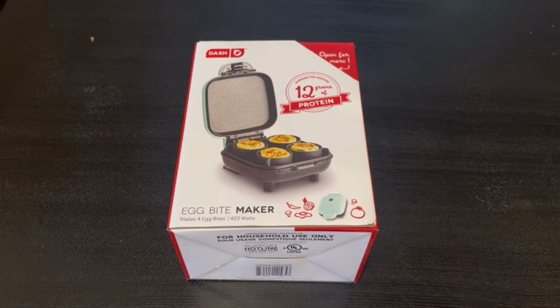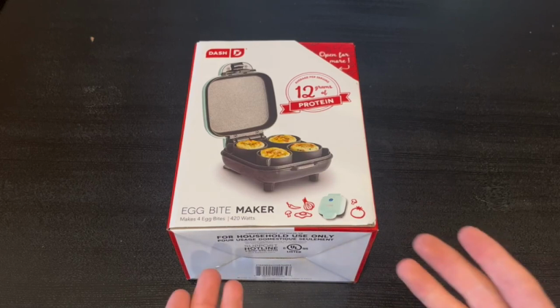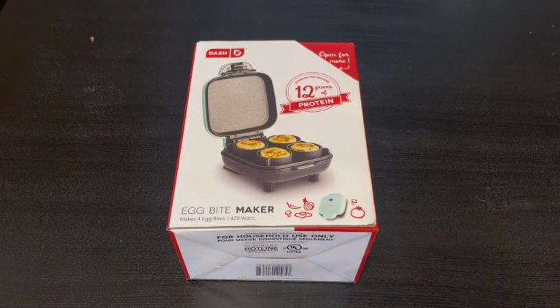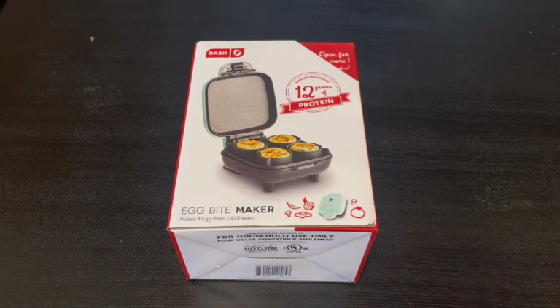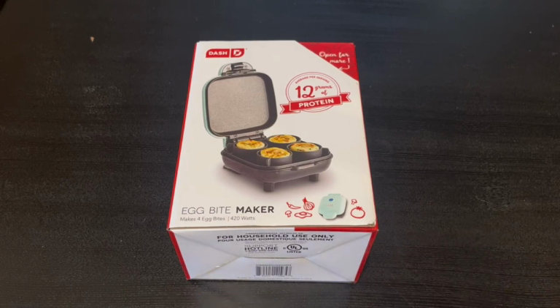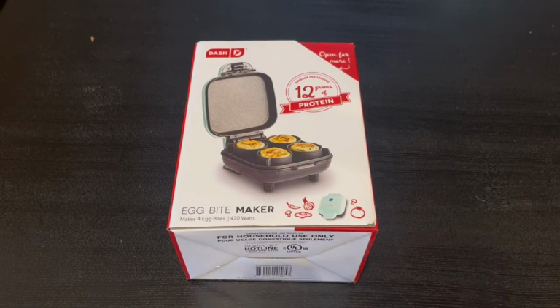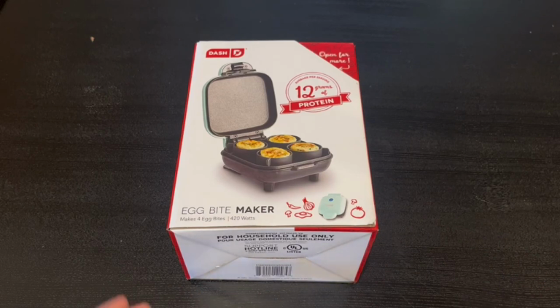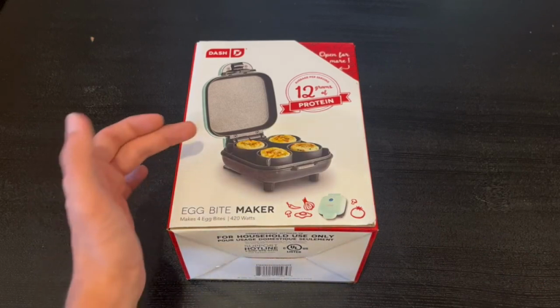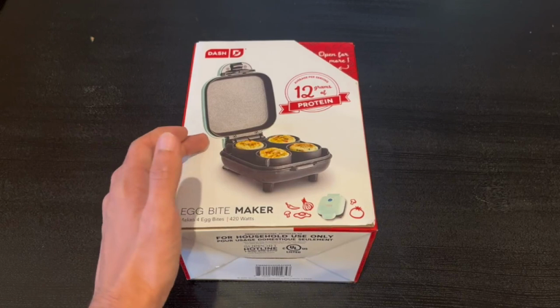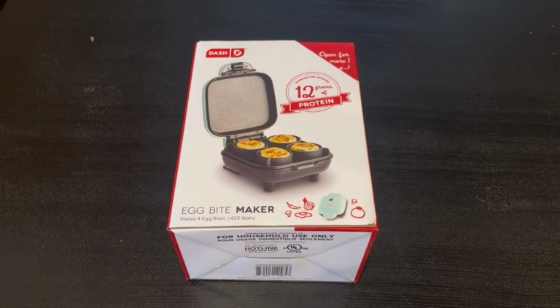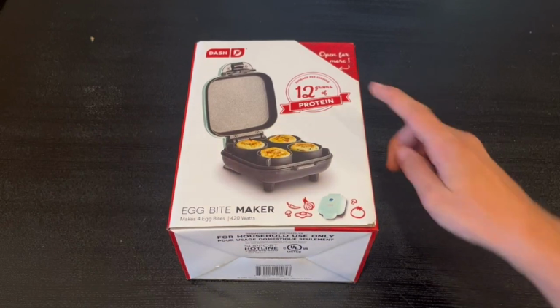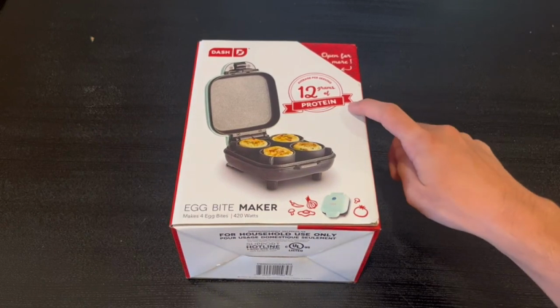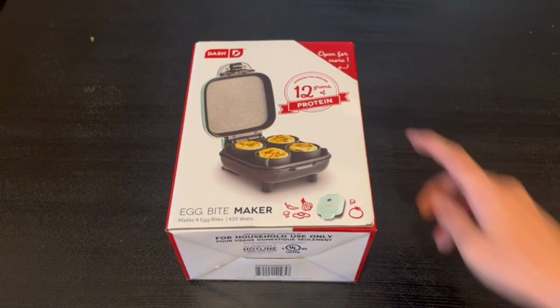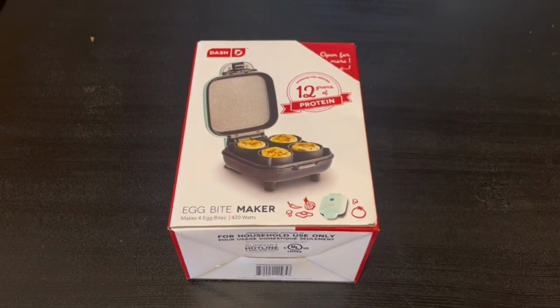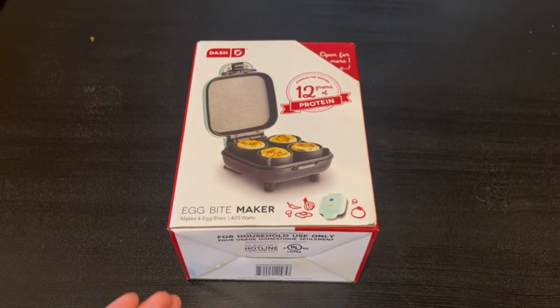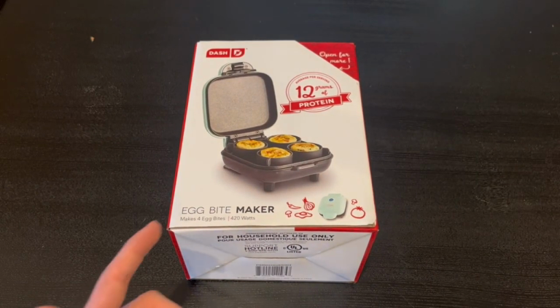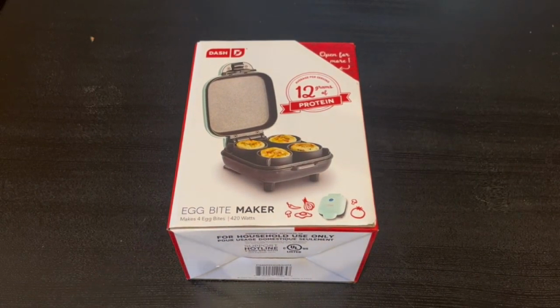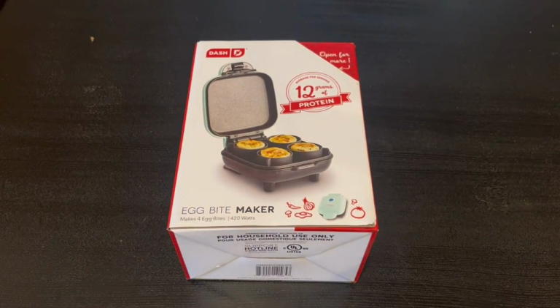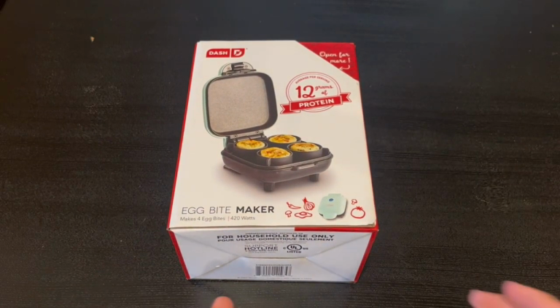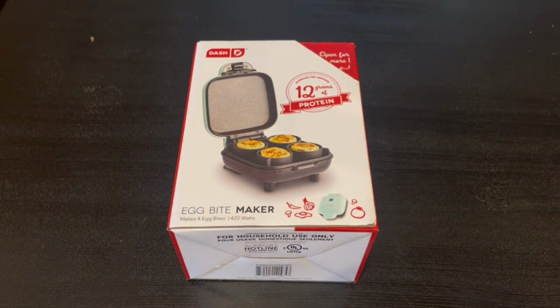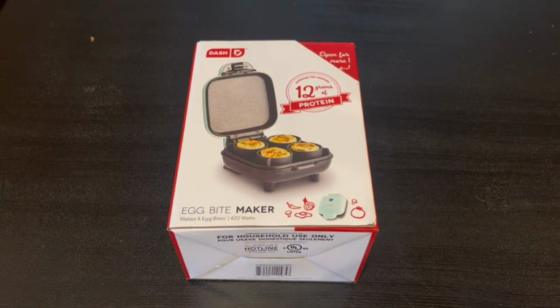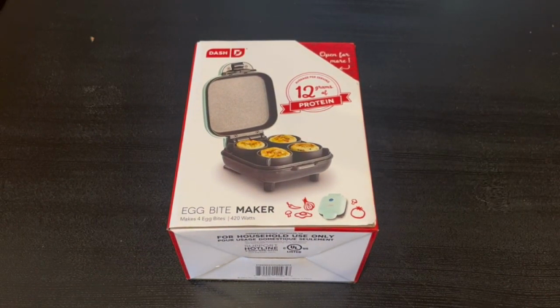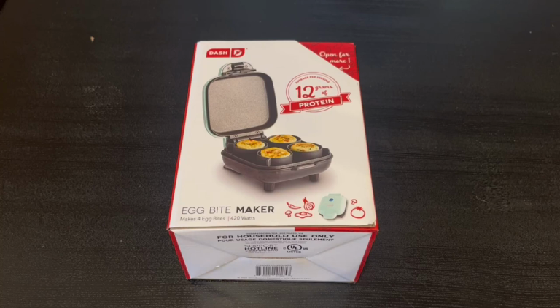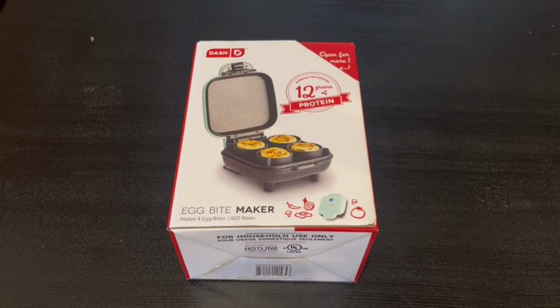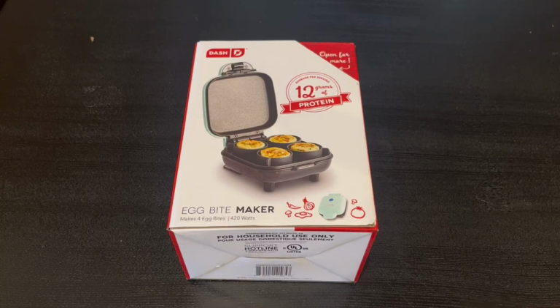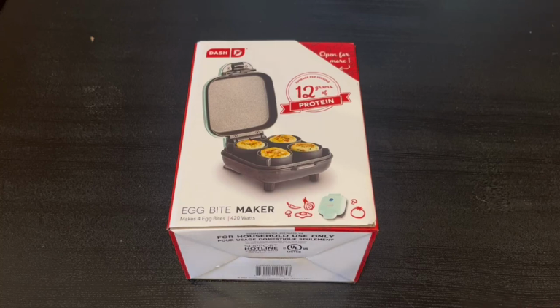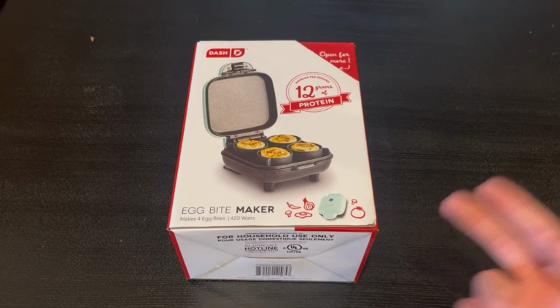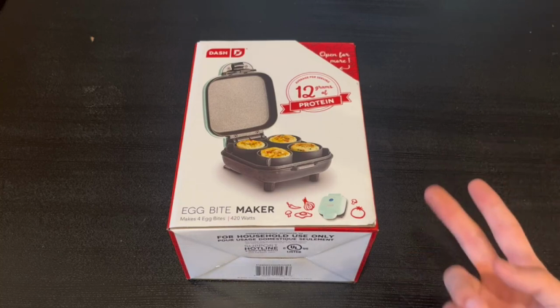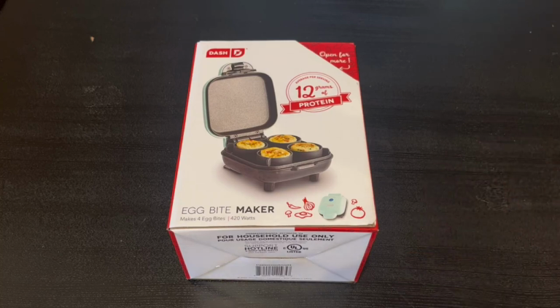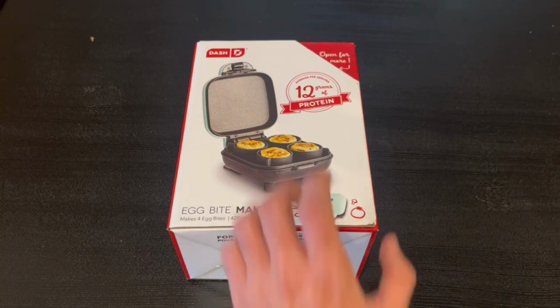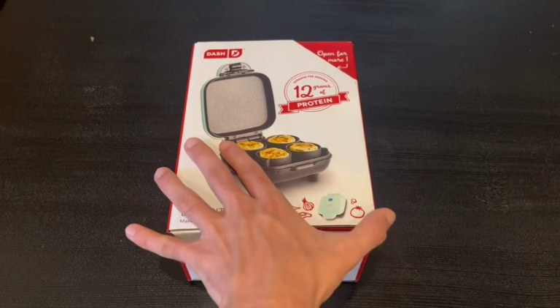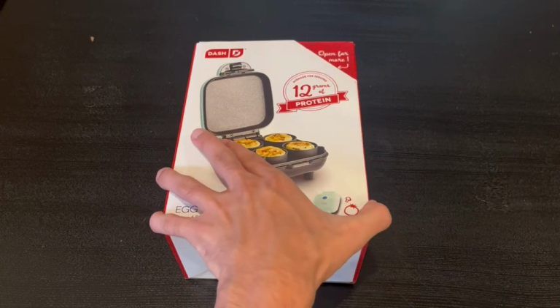Starting with the front of the box, we have a nice image of it and some tags. This actually does make four egg bites and uses 420 watts. The average per serving is 12 grams of protein, and honestly I'm a very big fan of it.